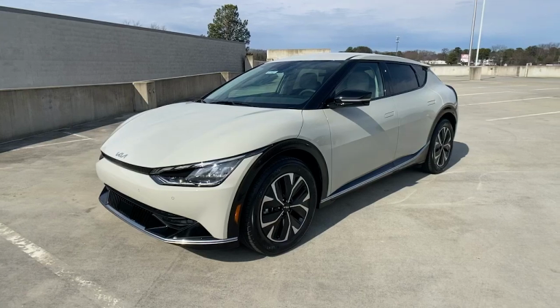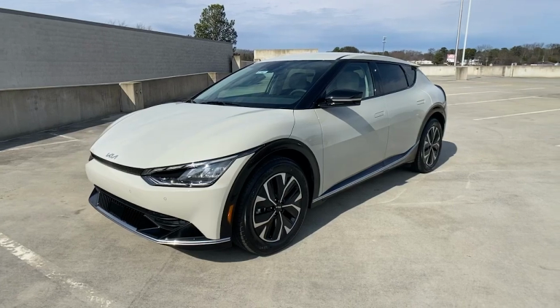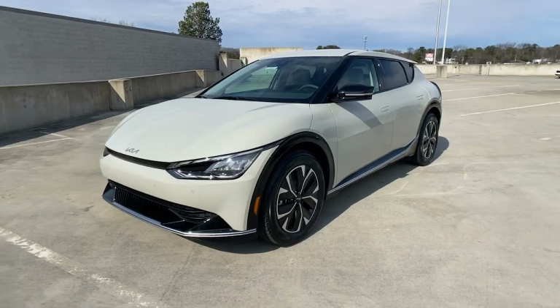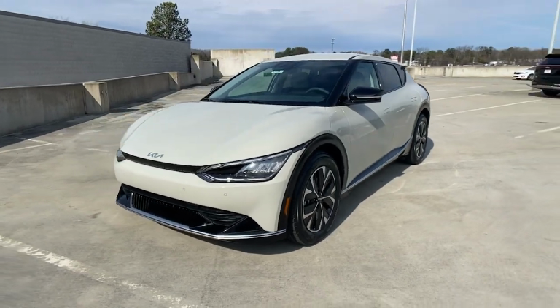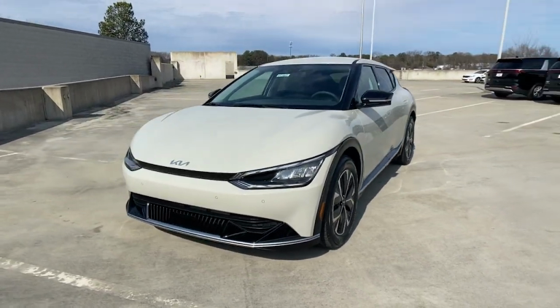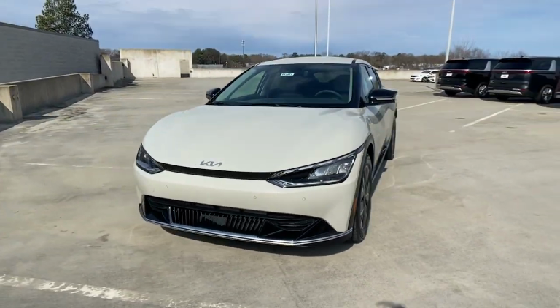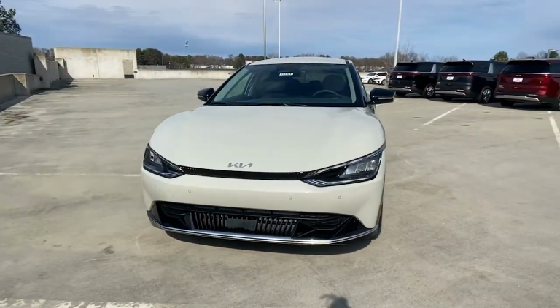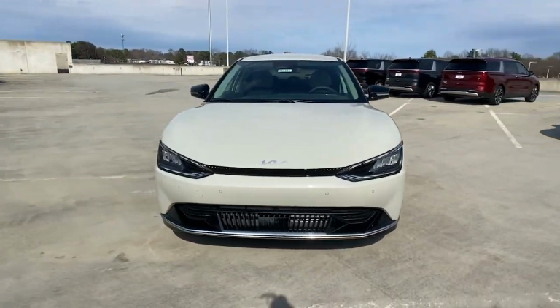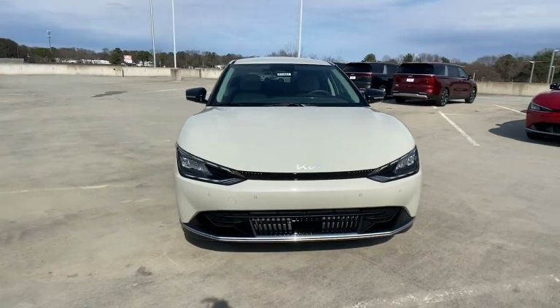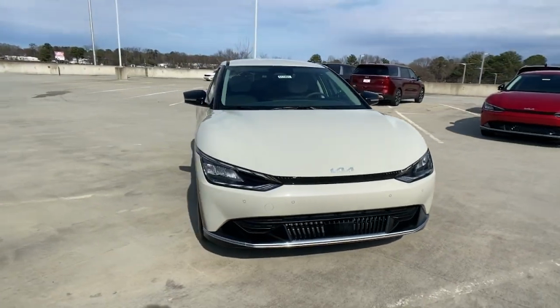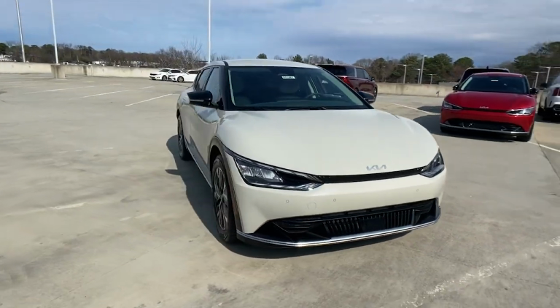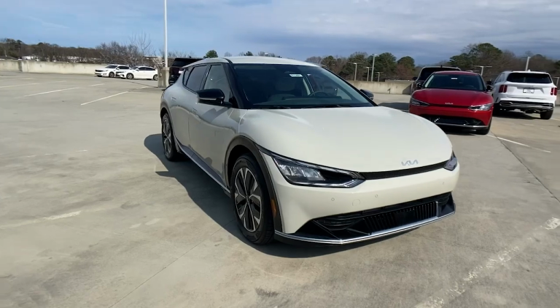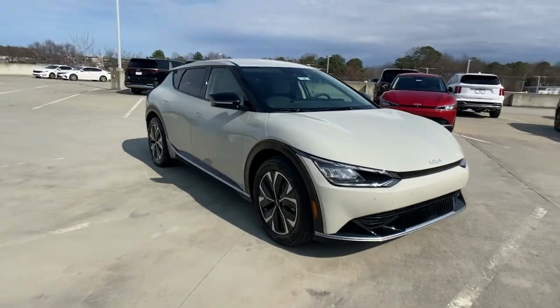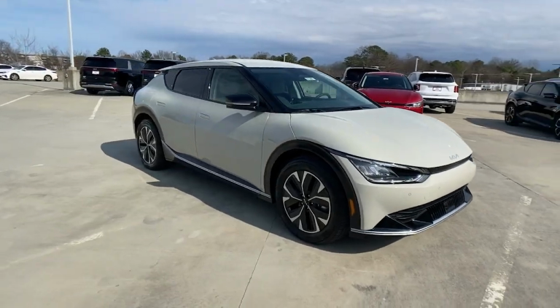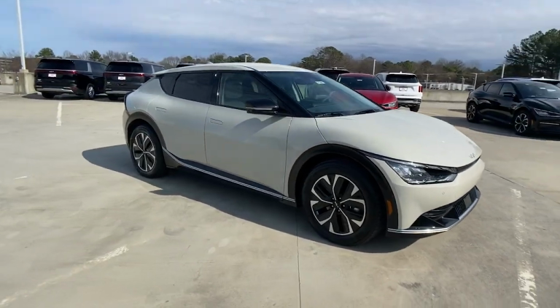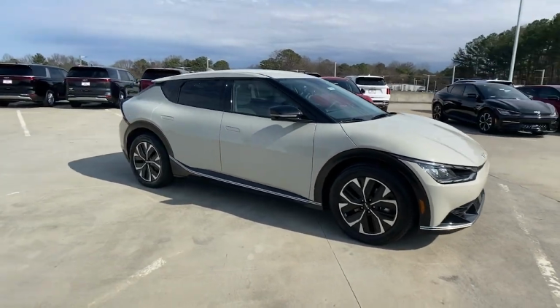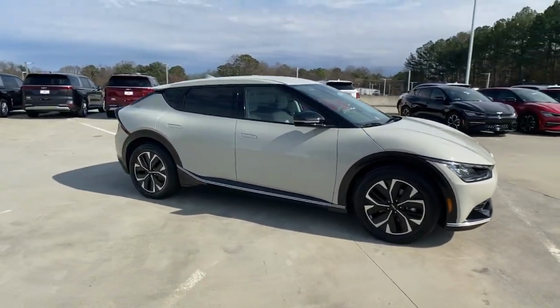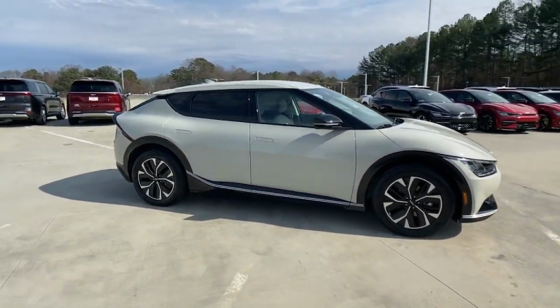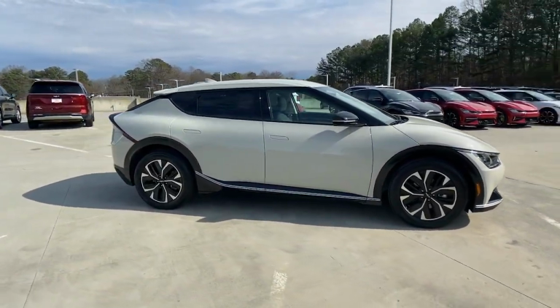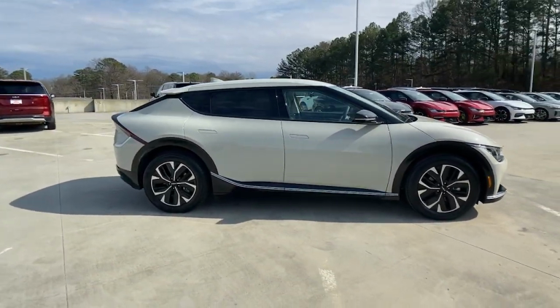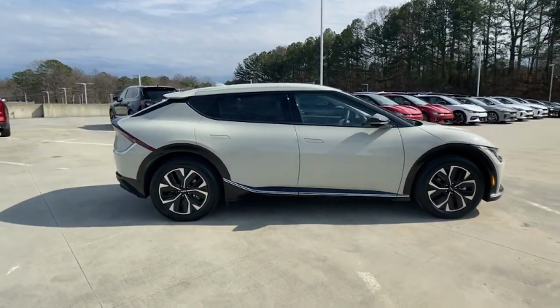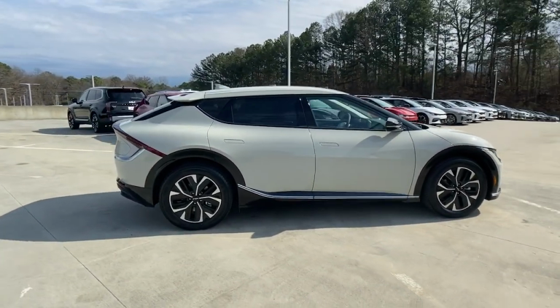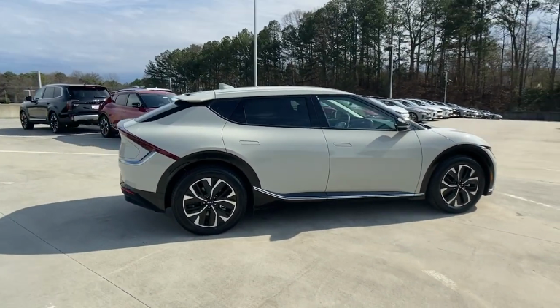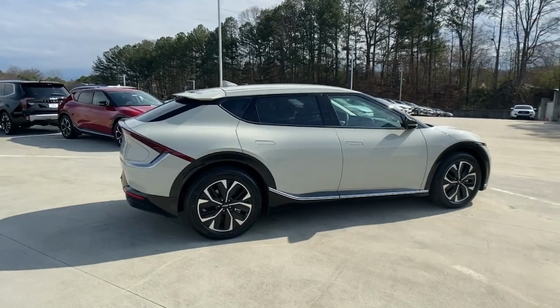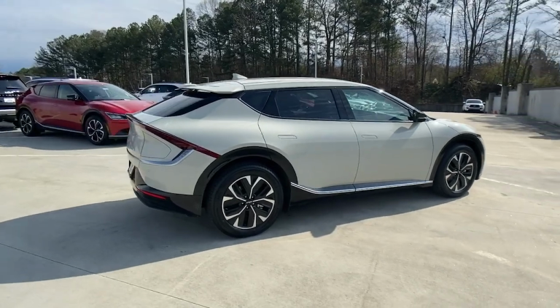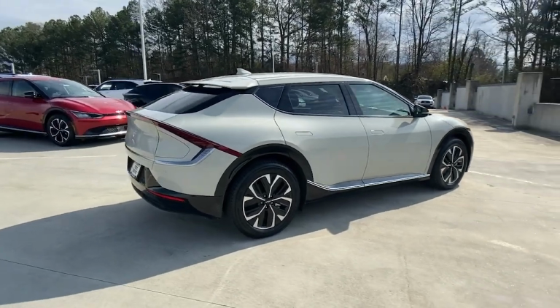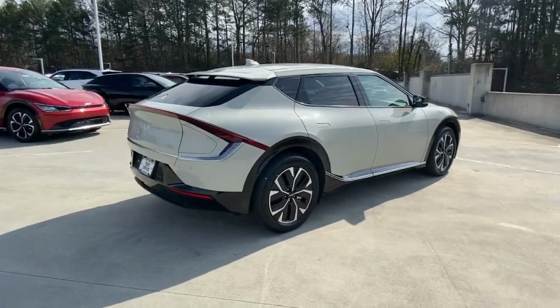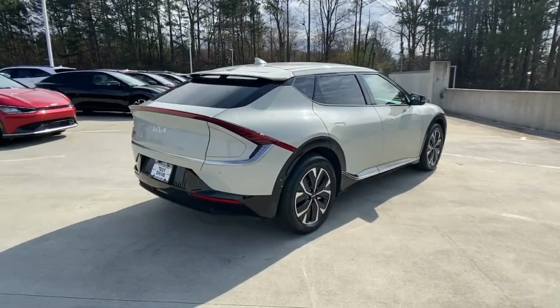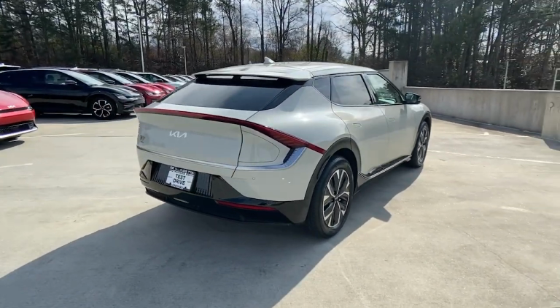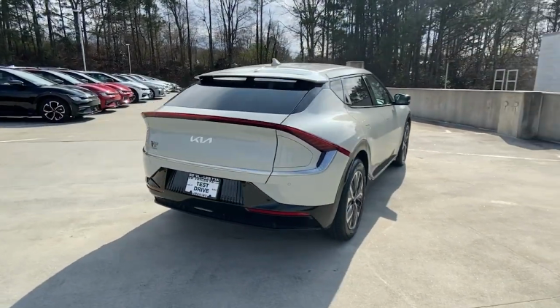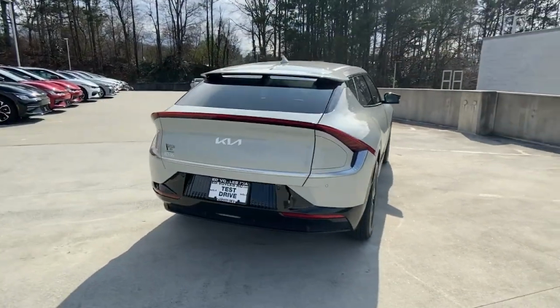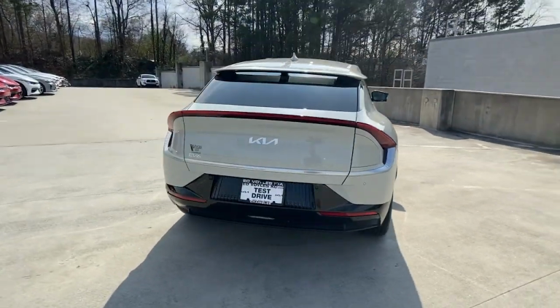Get acquainted with the 2023 Kia EV6. Now is the perfect time to start a fresh new chapter in your traveling life. Take a closer look at this vehicle. Its design and features represent an outstanding value.